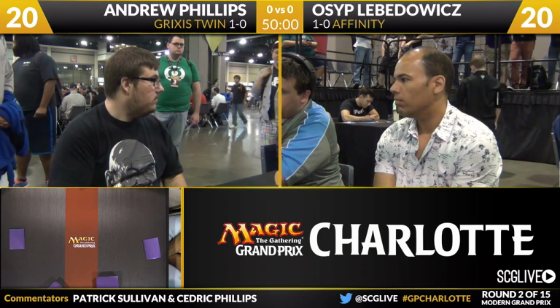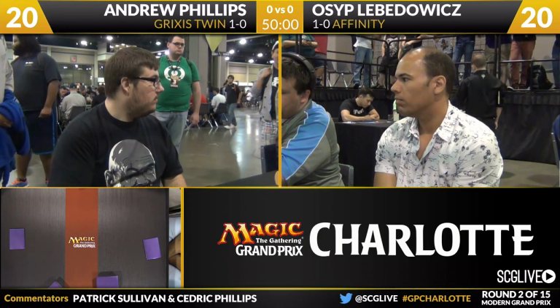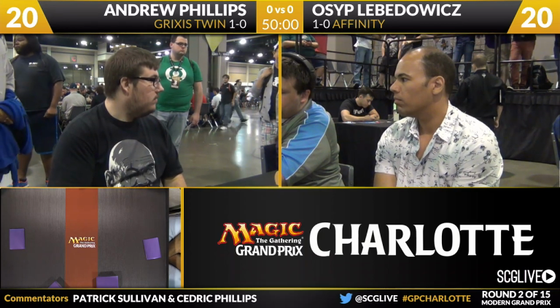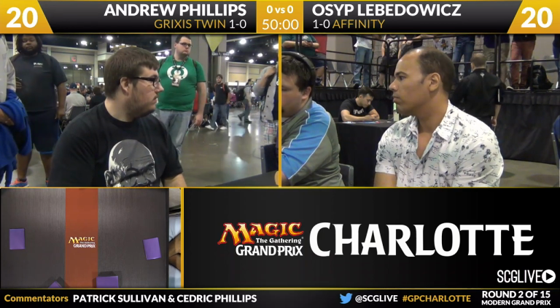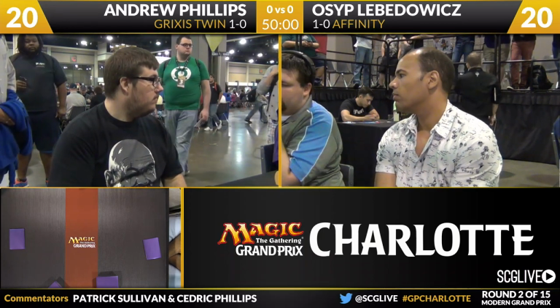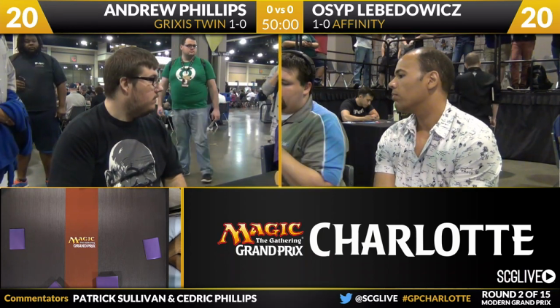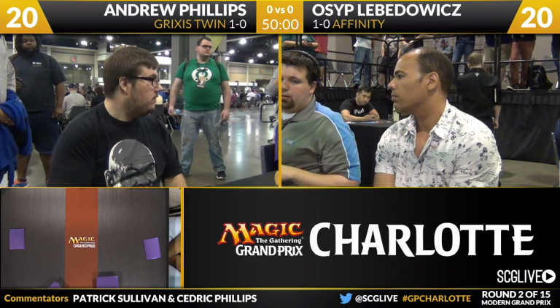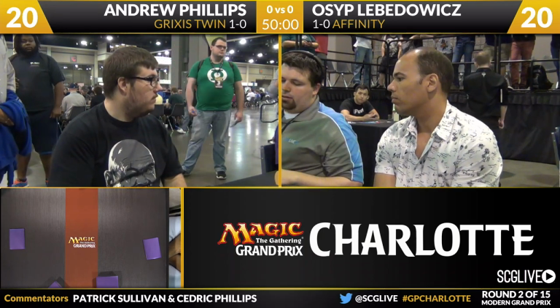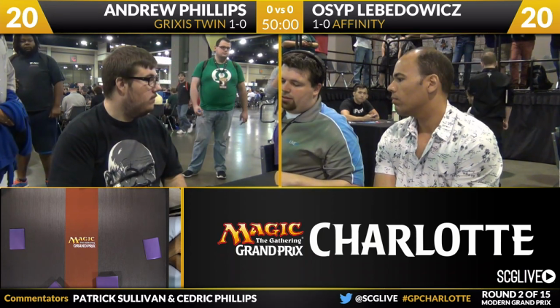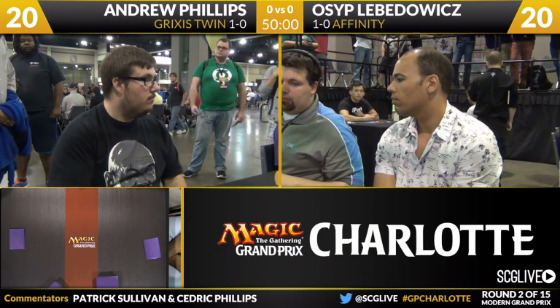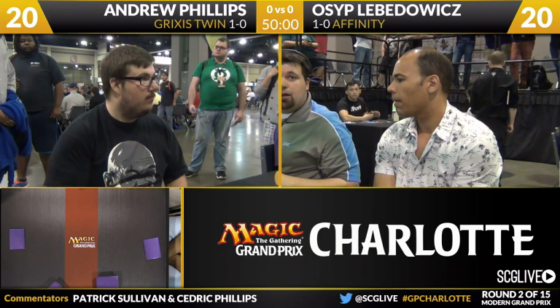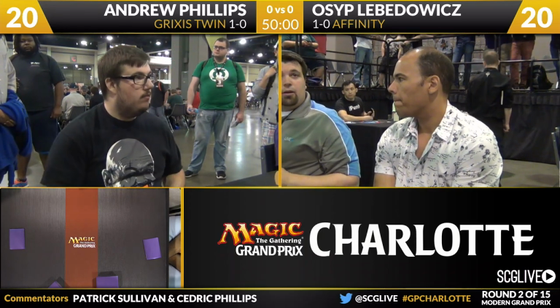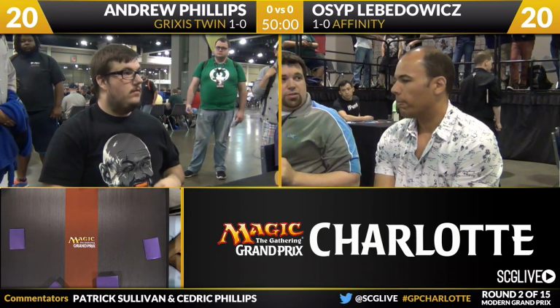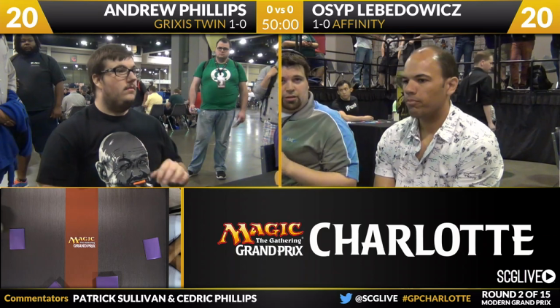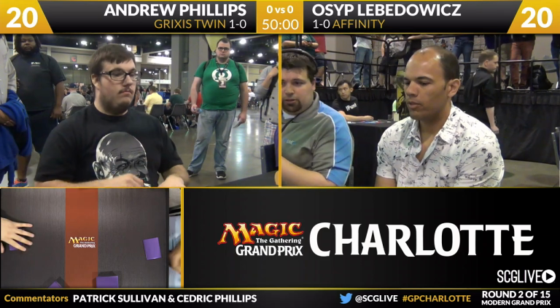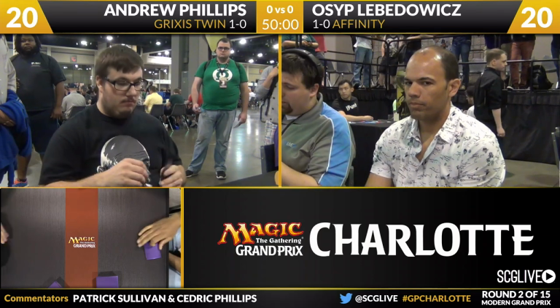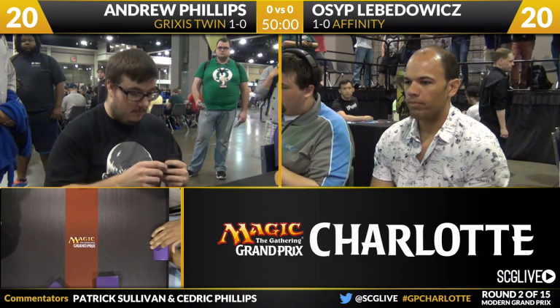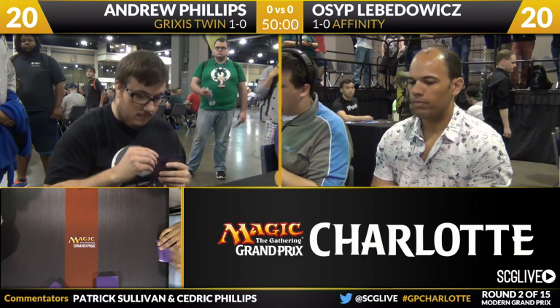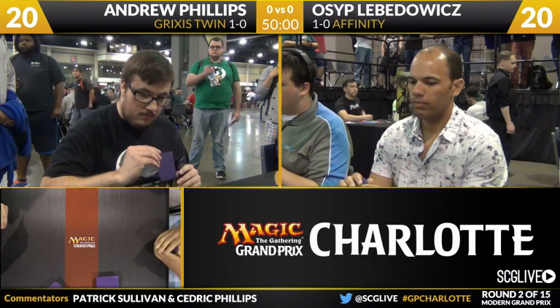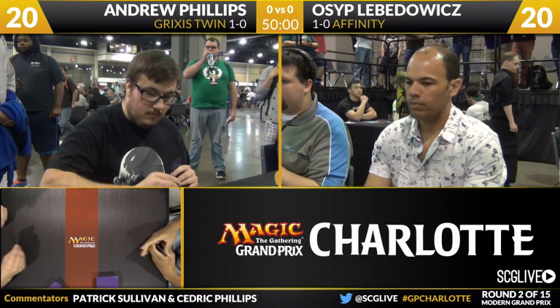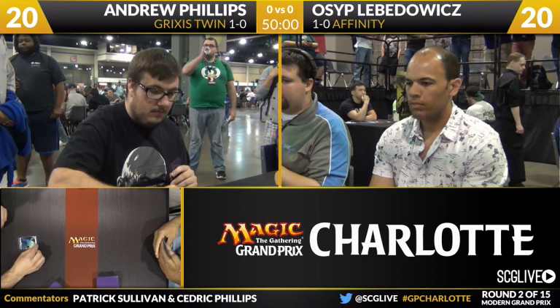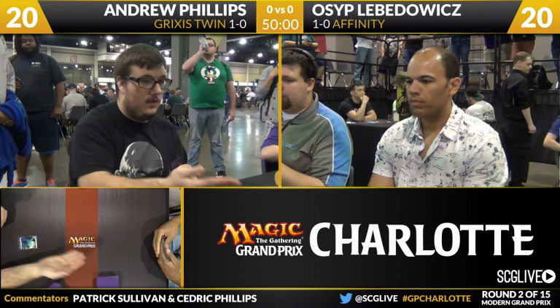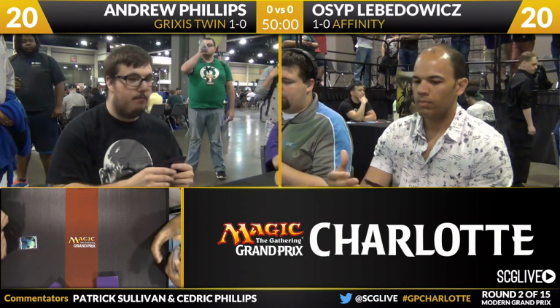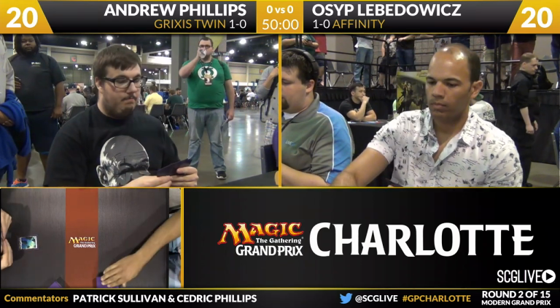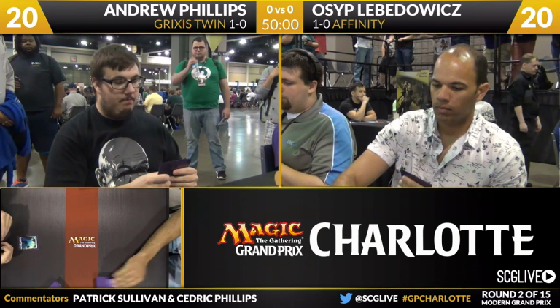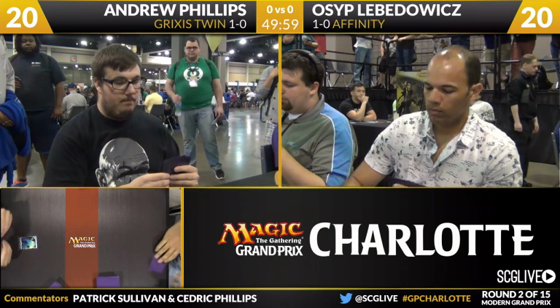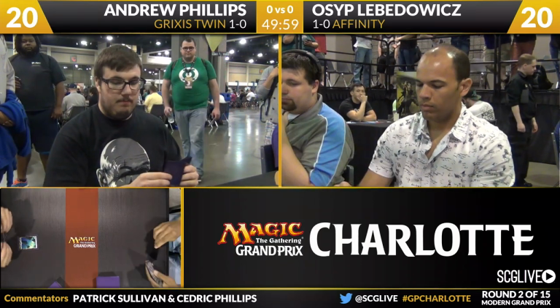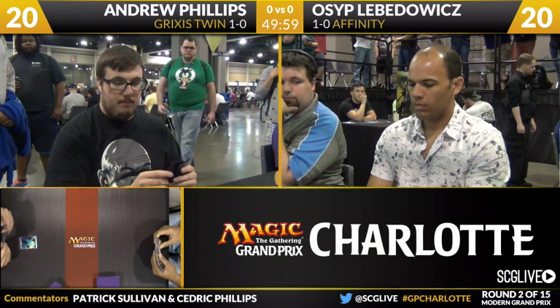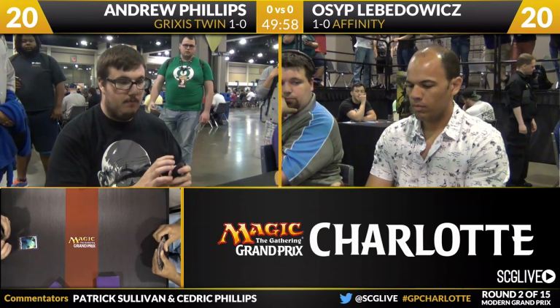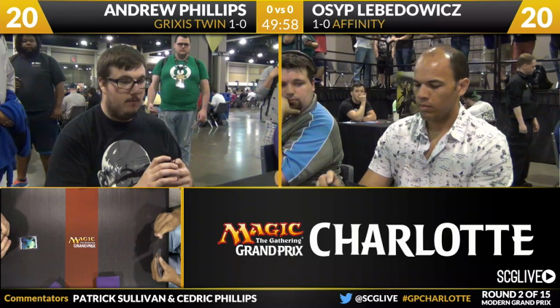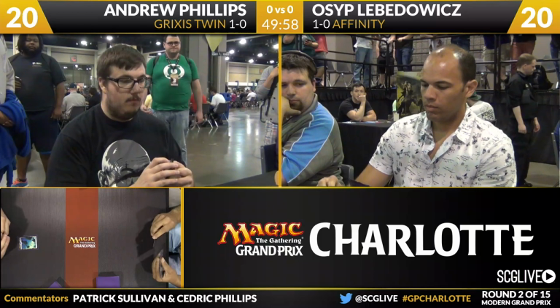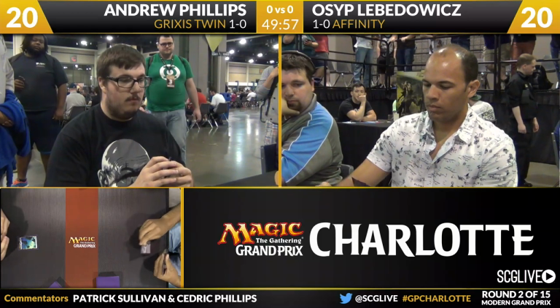One thing that will be interesting in this particular matchup is how good Kolaghan's Command is. Of course, it's Destroy Artifact and Shock against Affinity, and there are two main-deck copies.